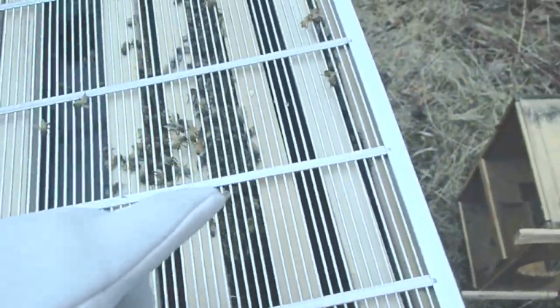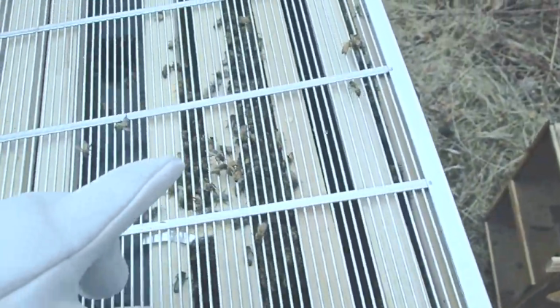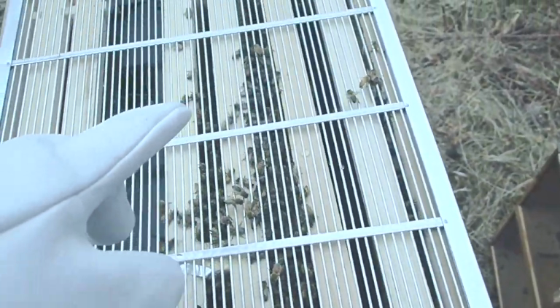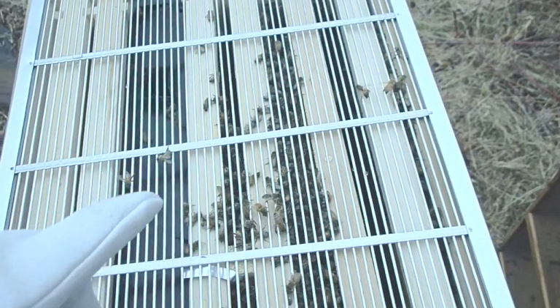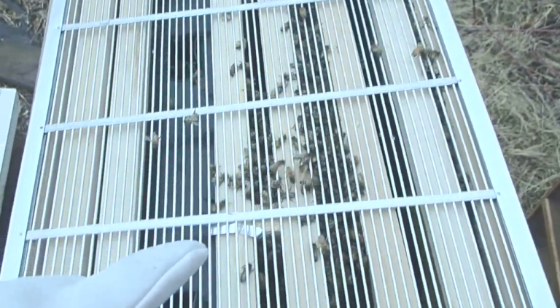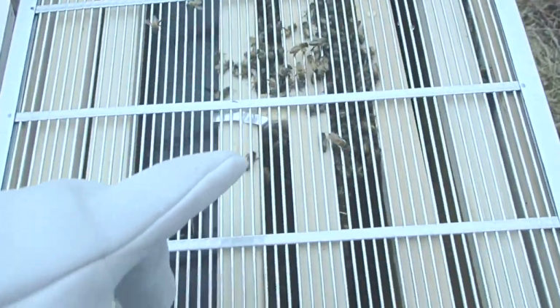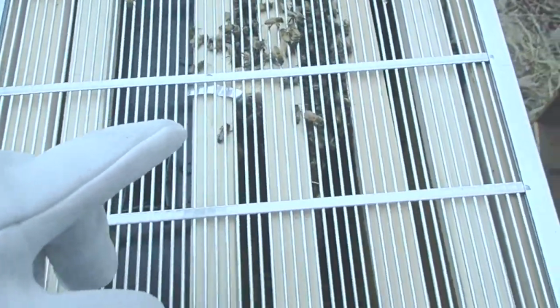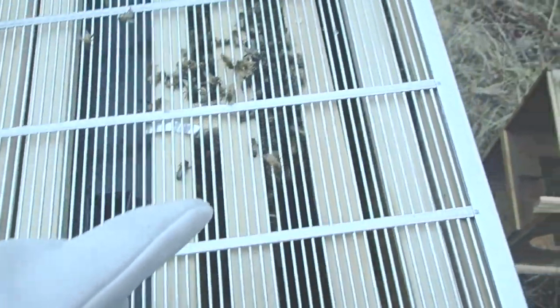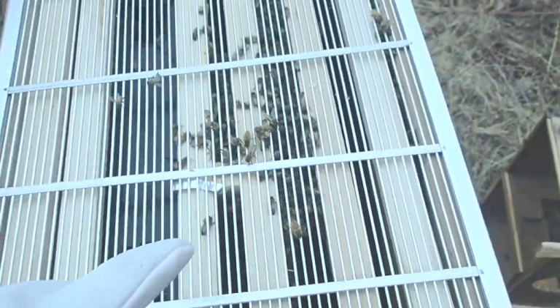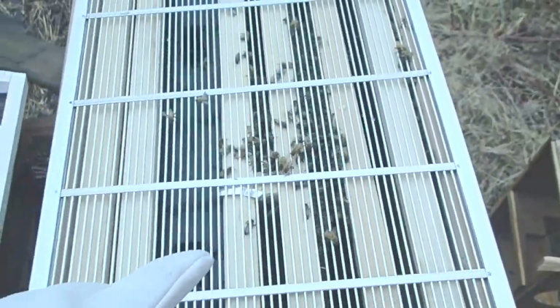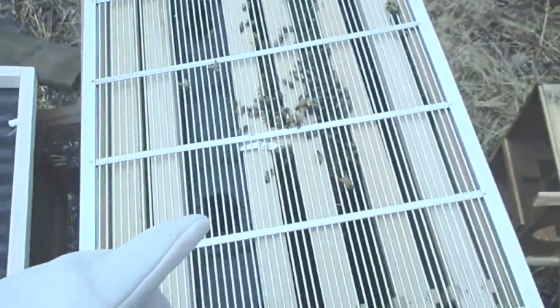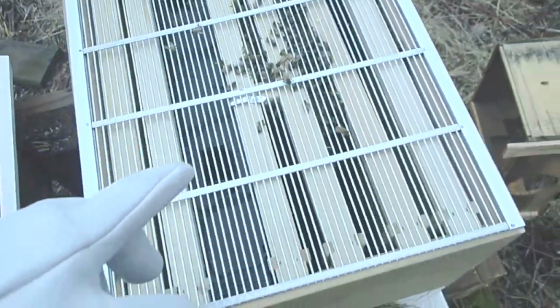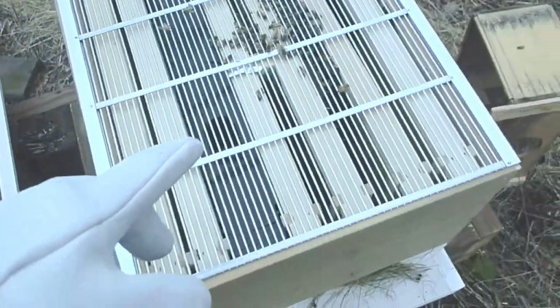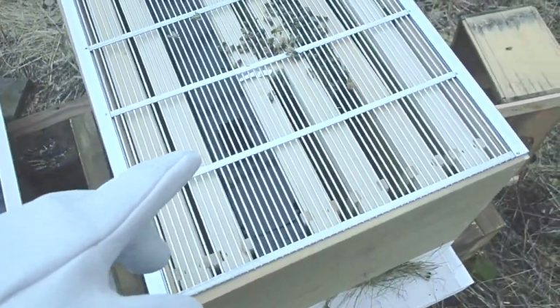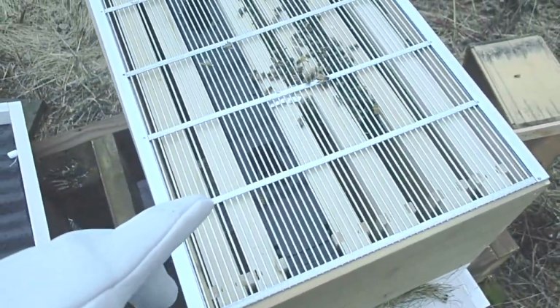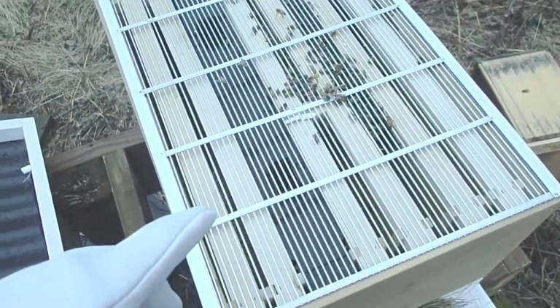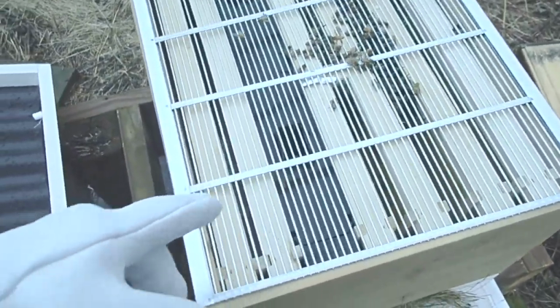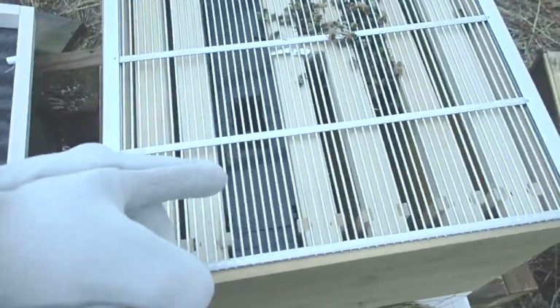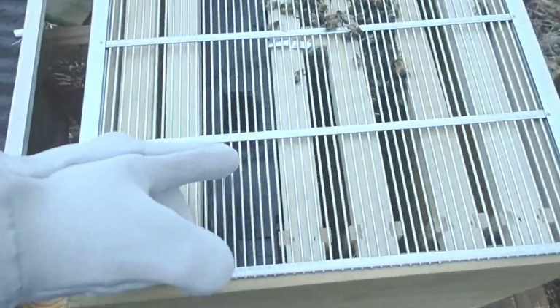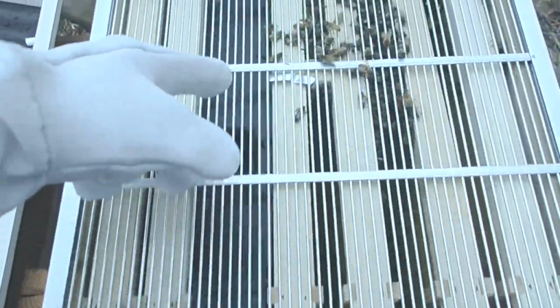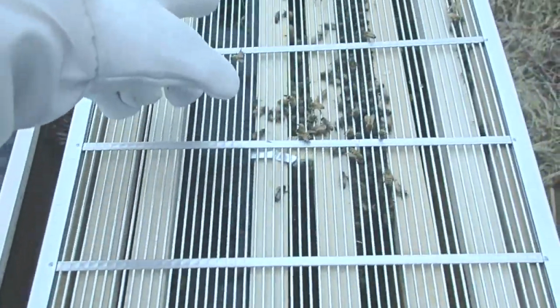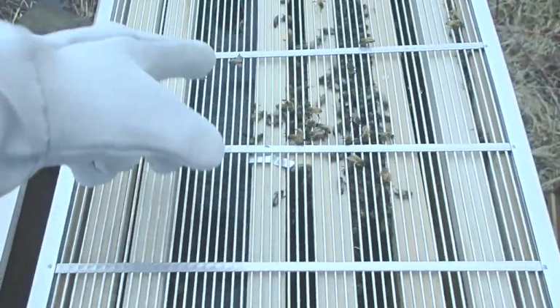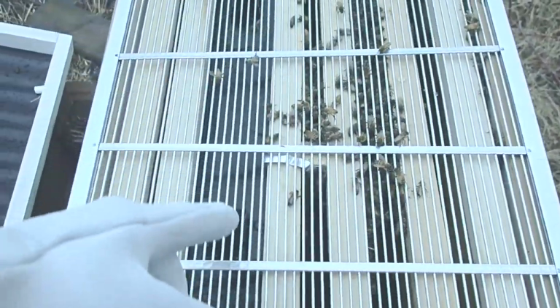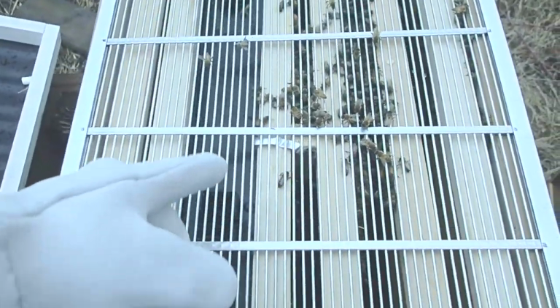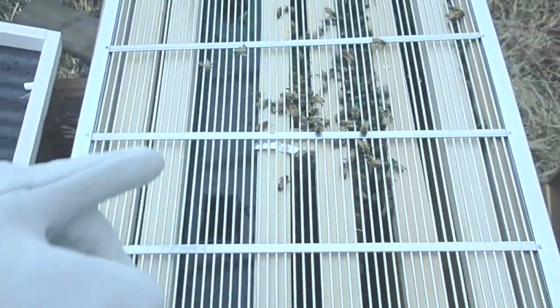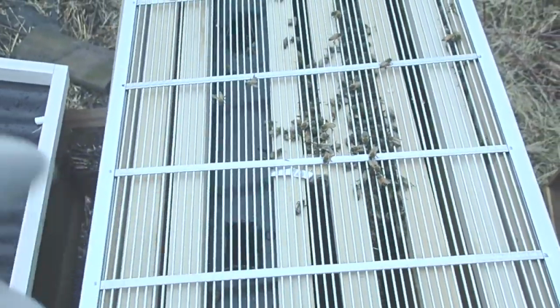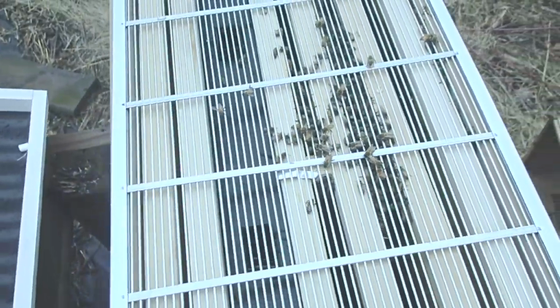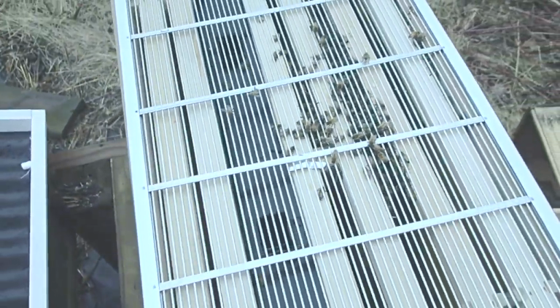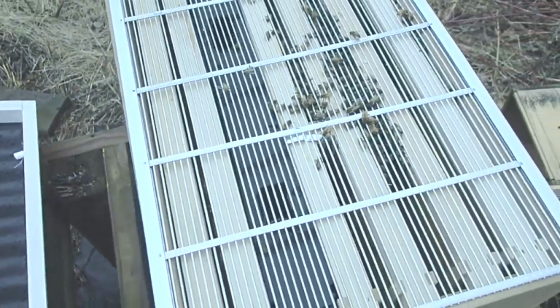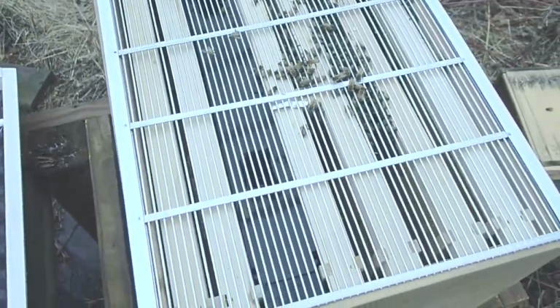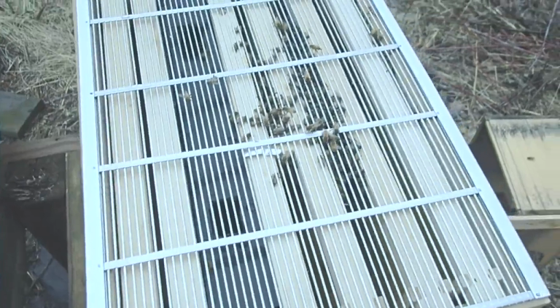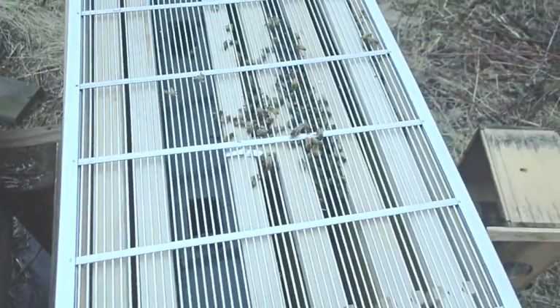These other bees will start to hive — they're already coming up — so I'm going to close the lid because it's only 37 degrees, don't want them to get cold. And hopefully they'll feed on my feeder that I have right here. Hopefully, that's the plan.